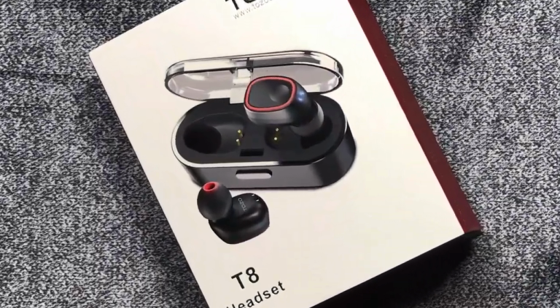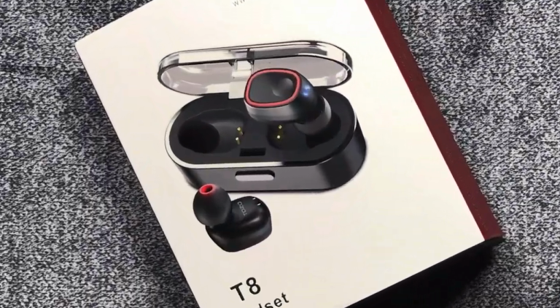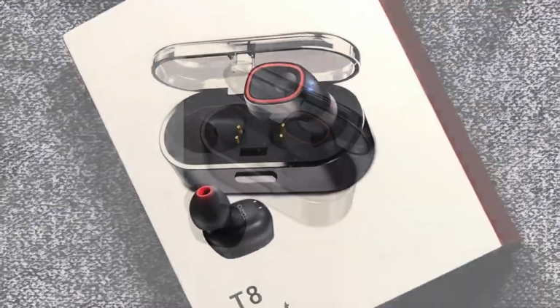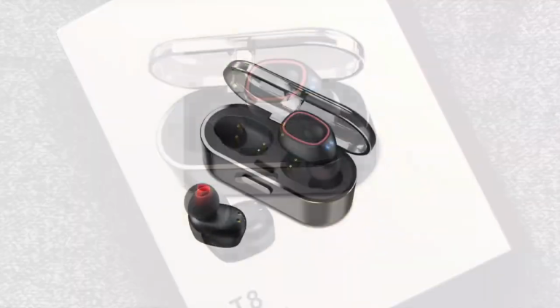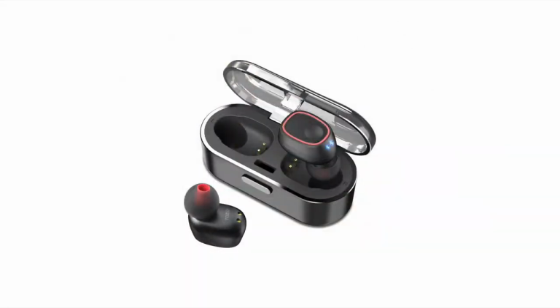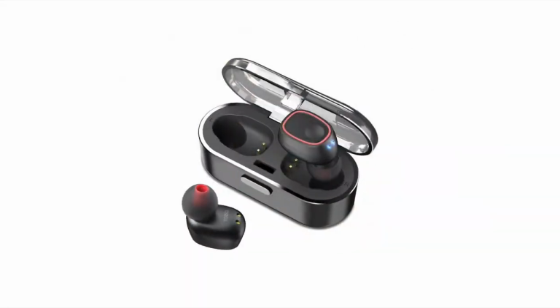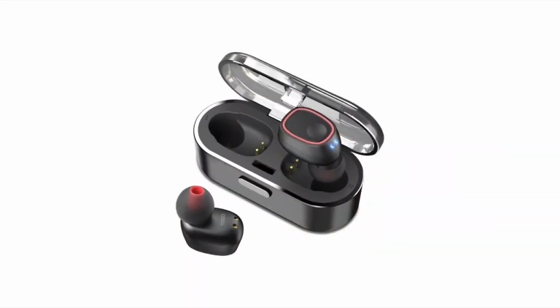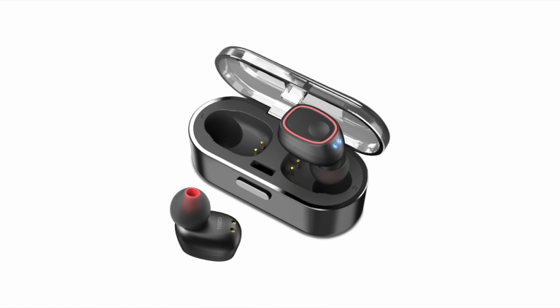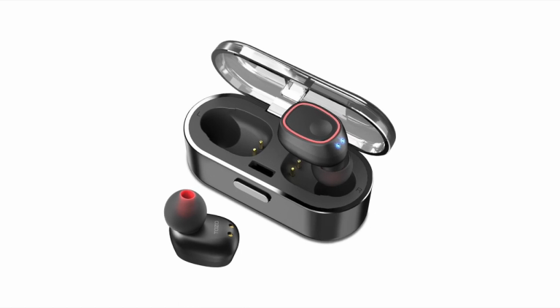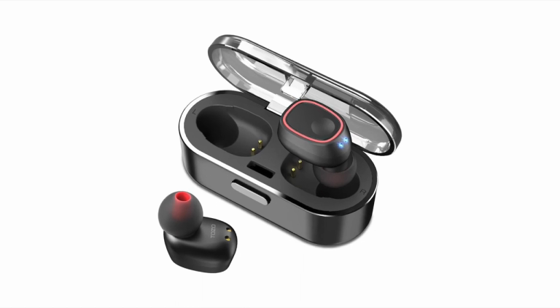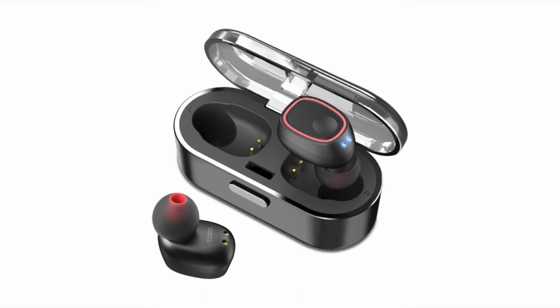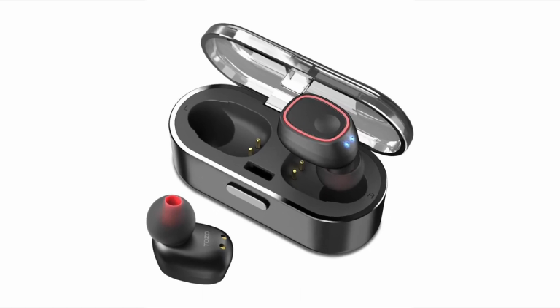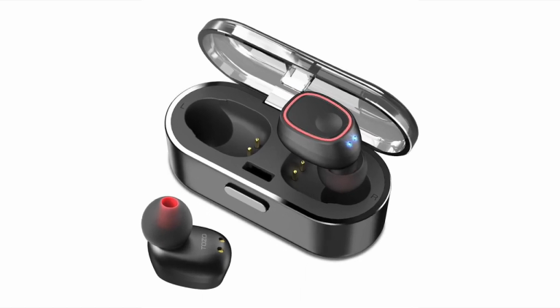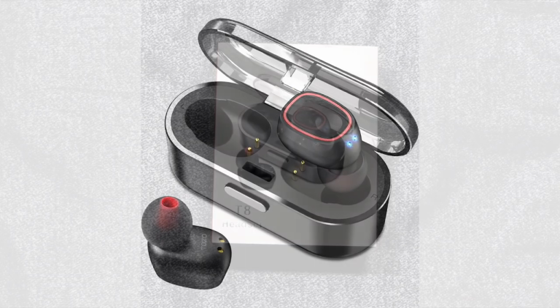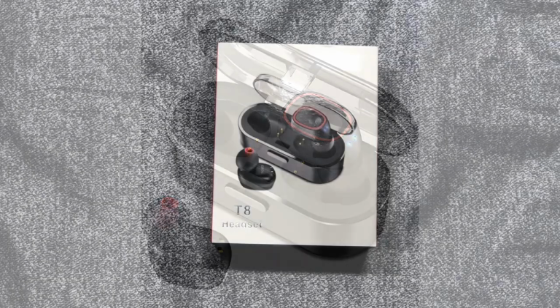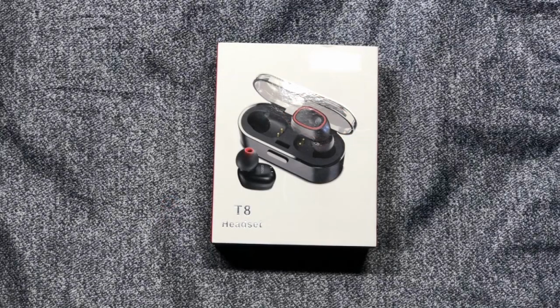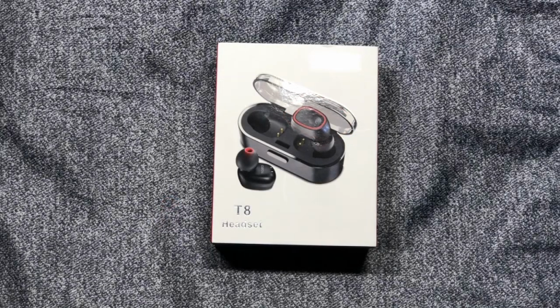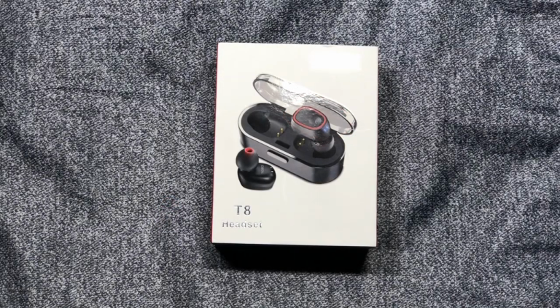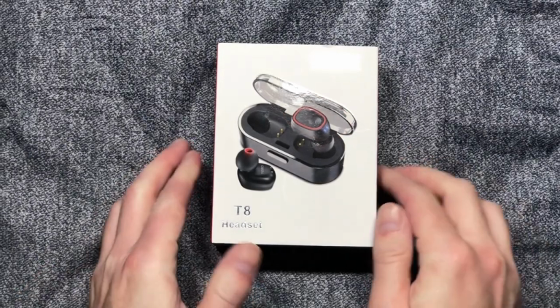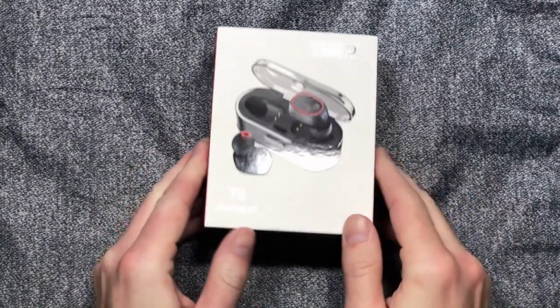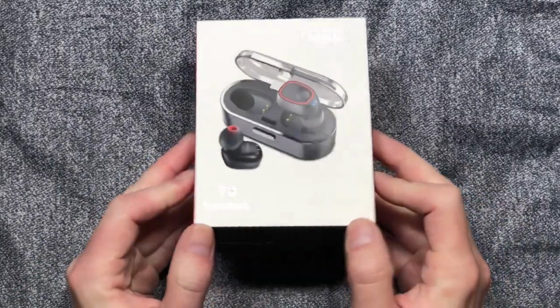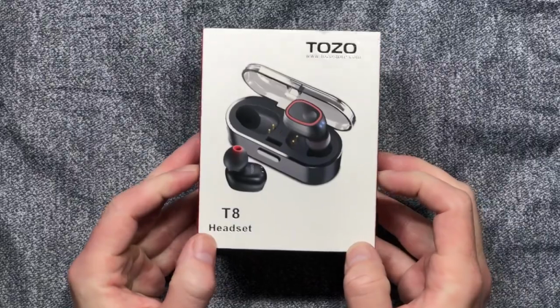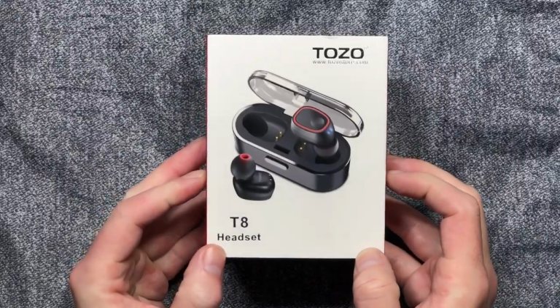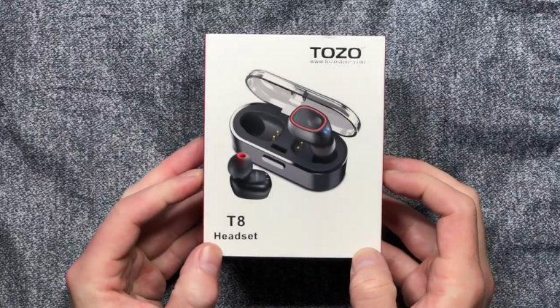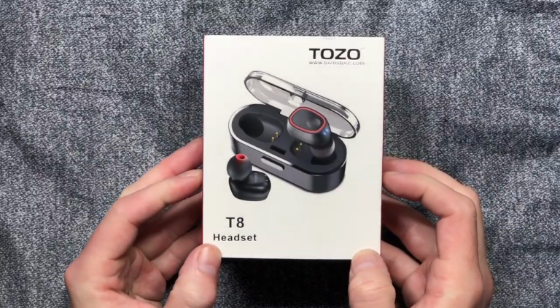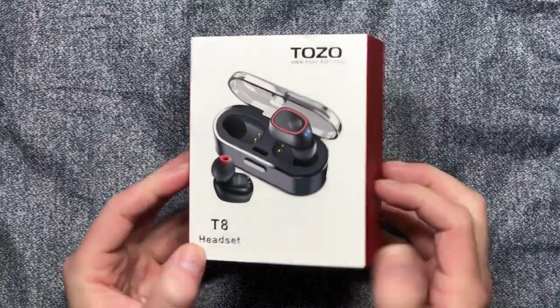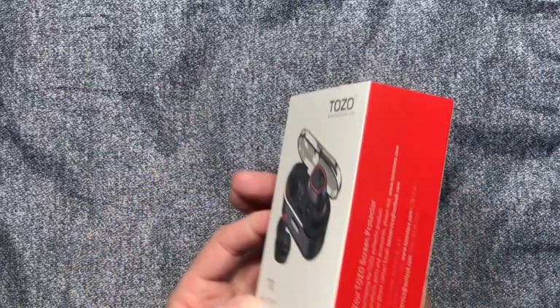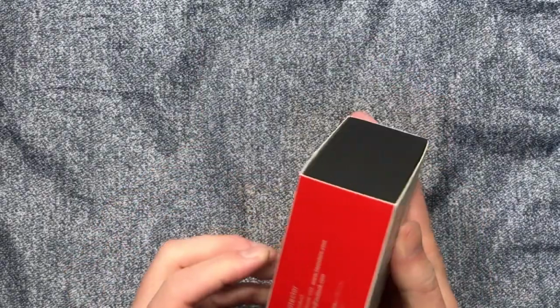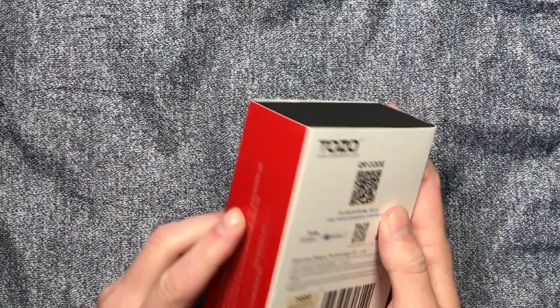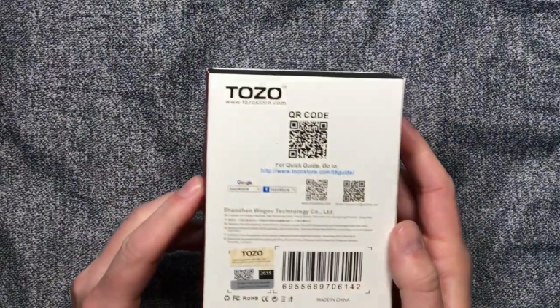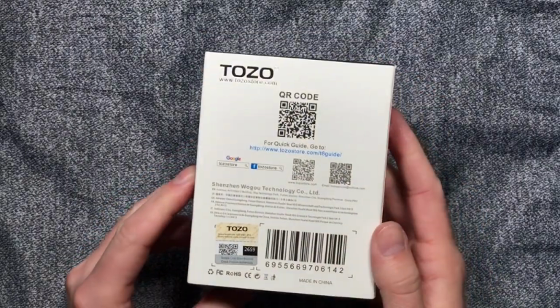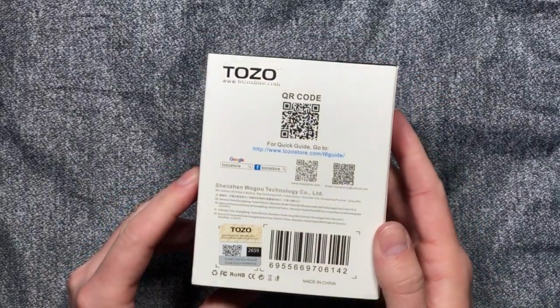Hey everybody, welcome to my review of the Tozo T8 True Wireless Stereo Headphones. In this video, I'm going to share my experience with these headphones and whether or not I think they're a good budget-friendly alternative, so stay tuned.